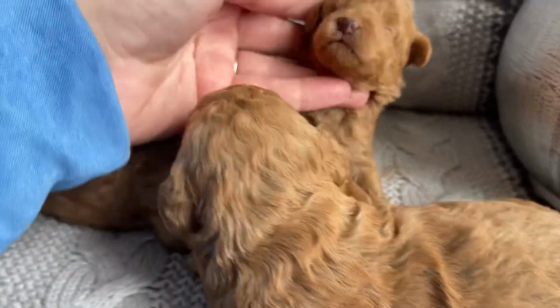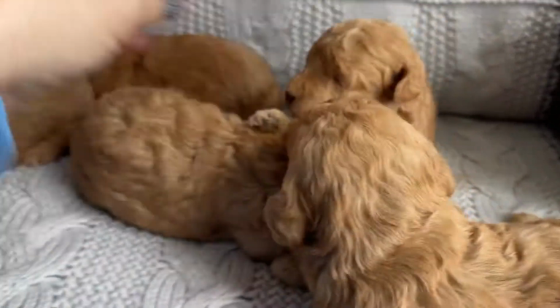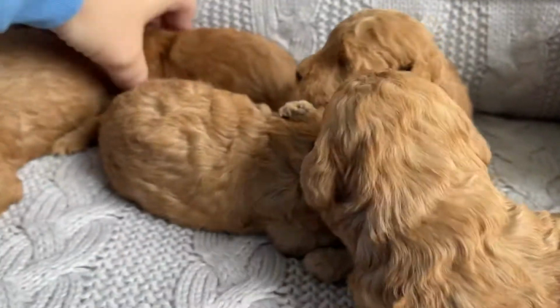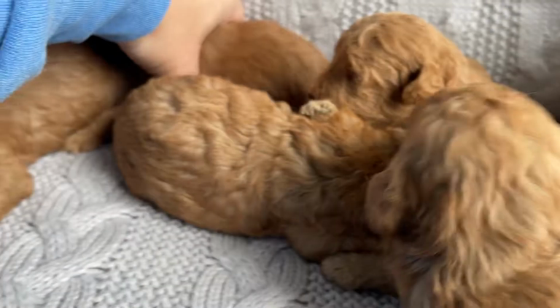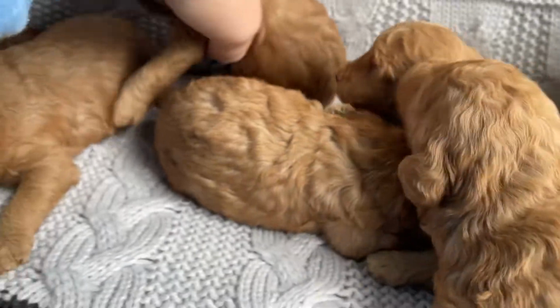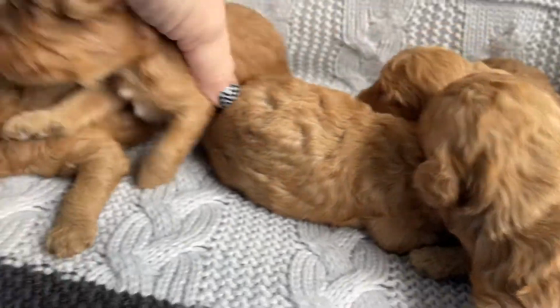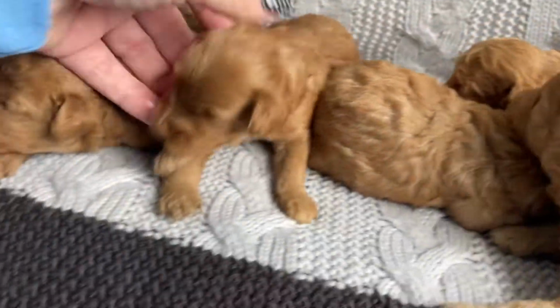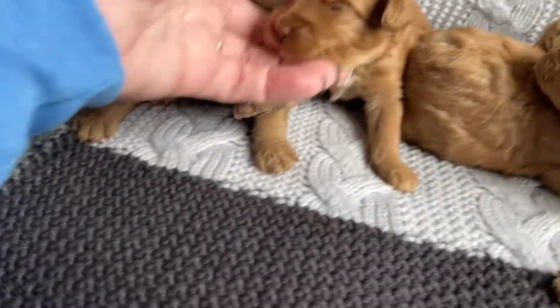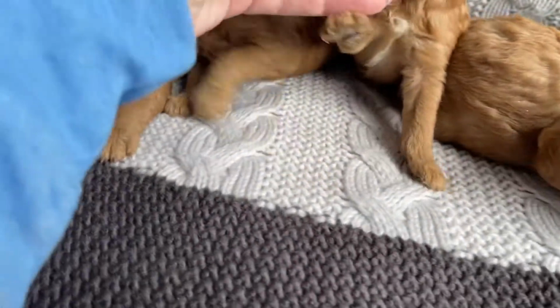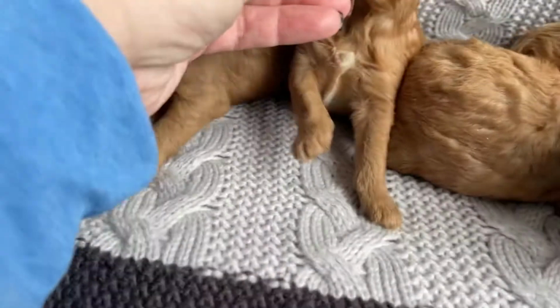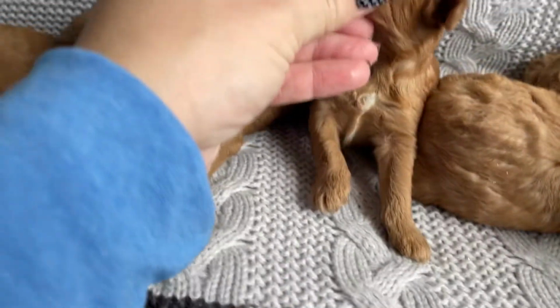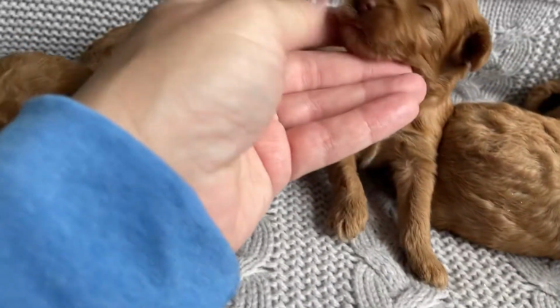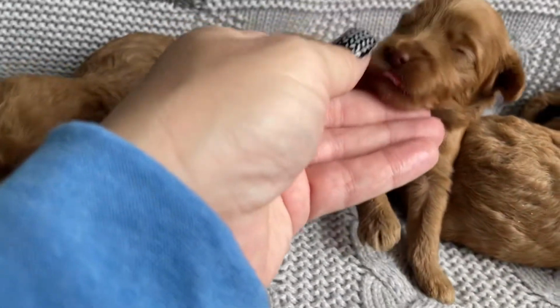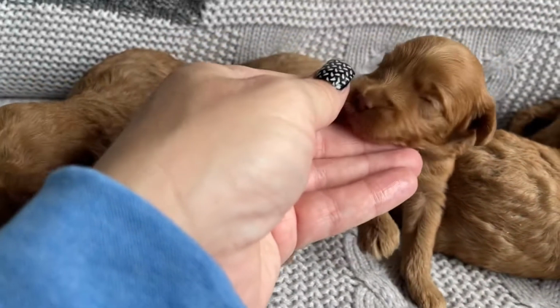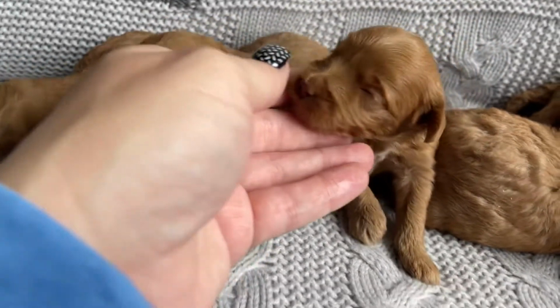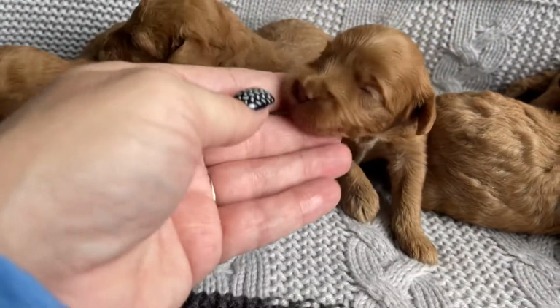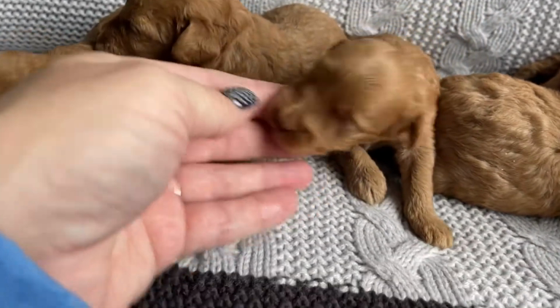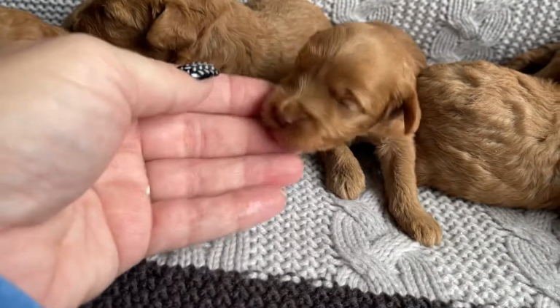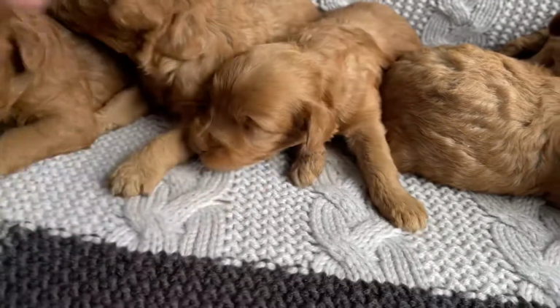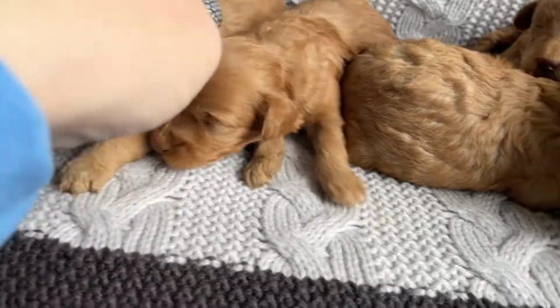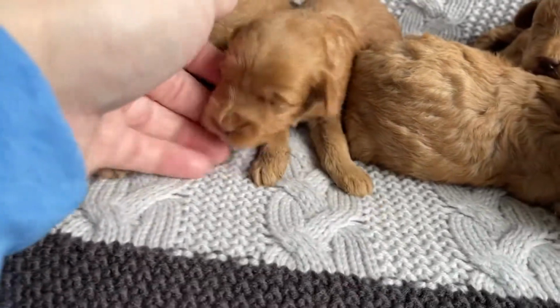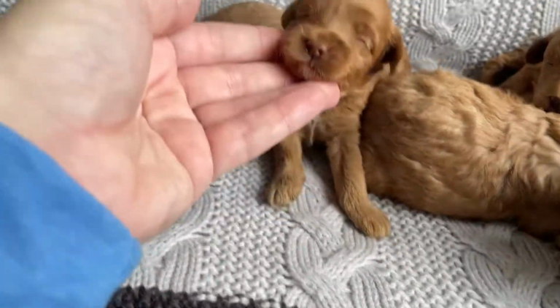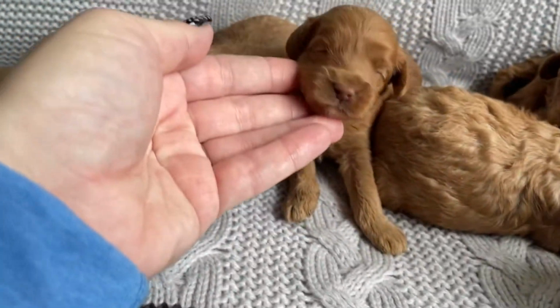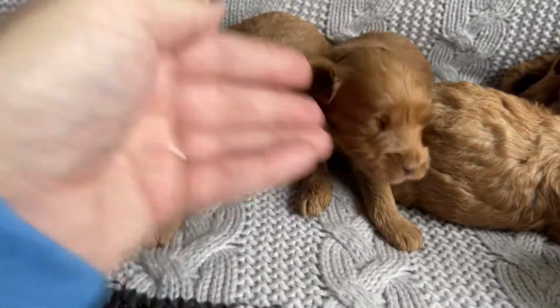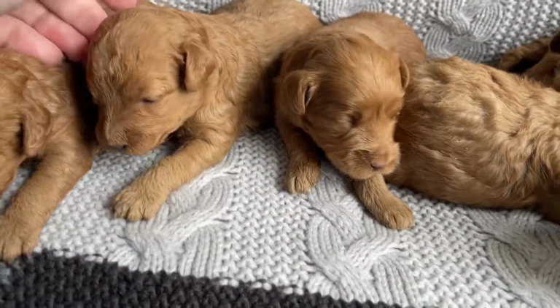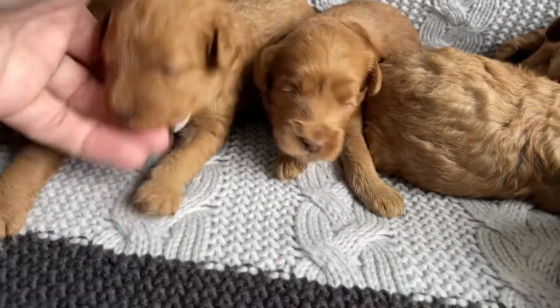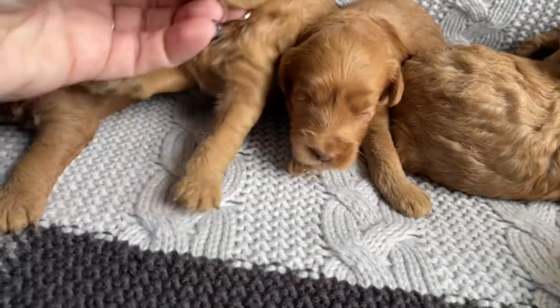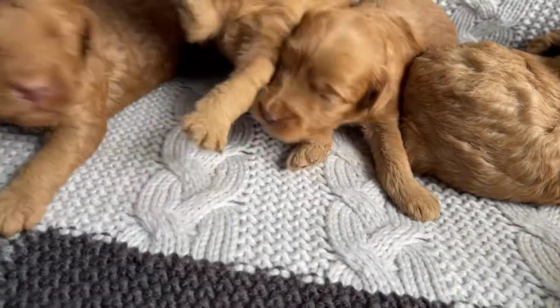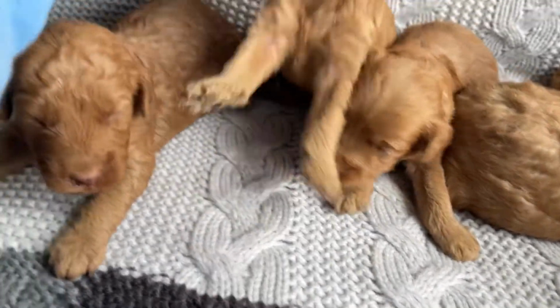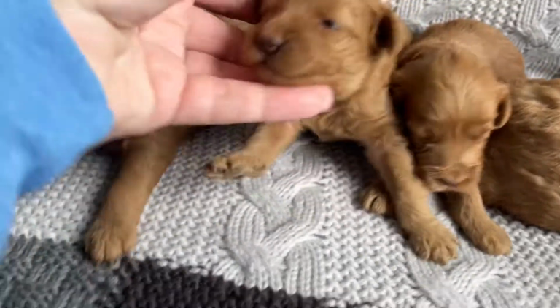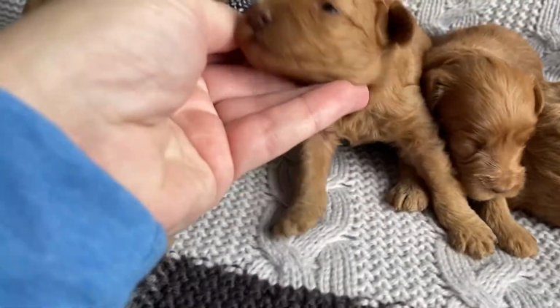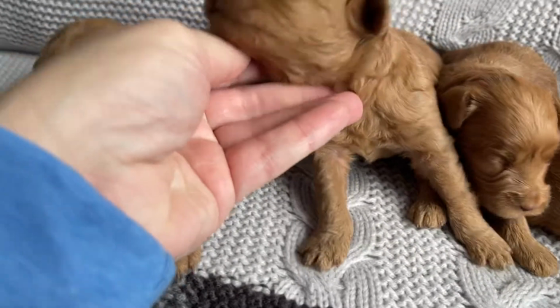And then we've got our three girls on the left over here. Again they have a cute little bit of white on their chest. She's gonna have a little bit more just wavy coat and then these ones will have some more curl in their coat.